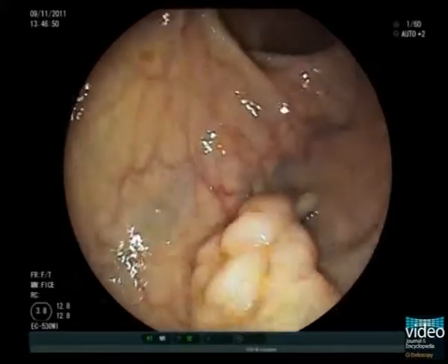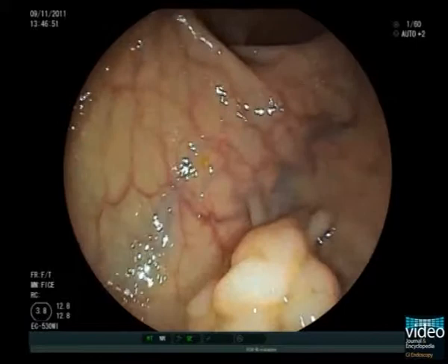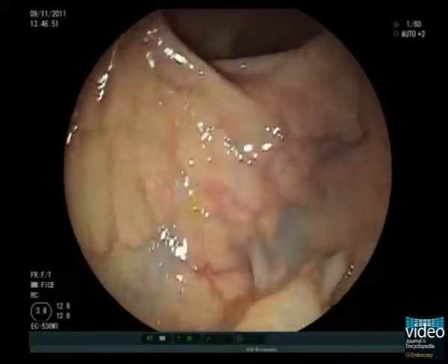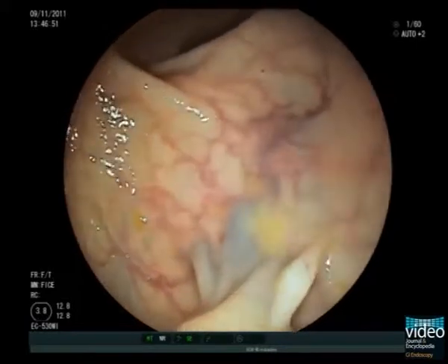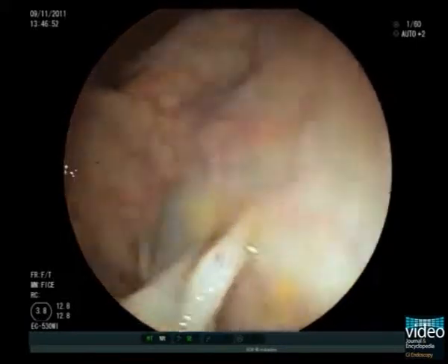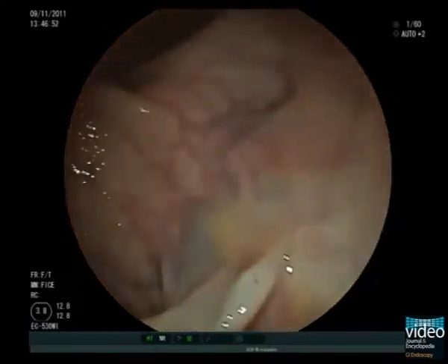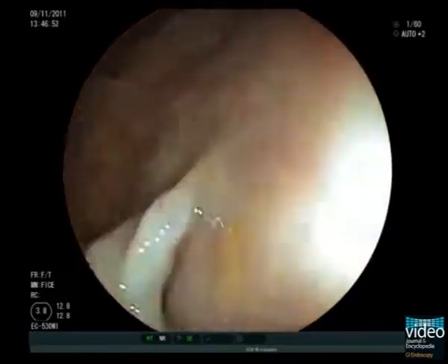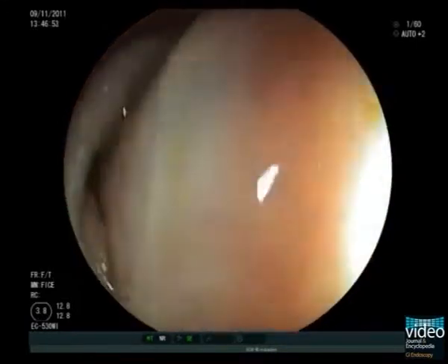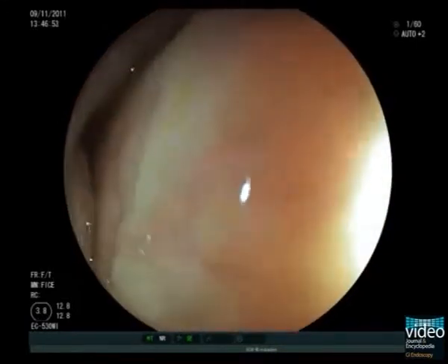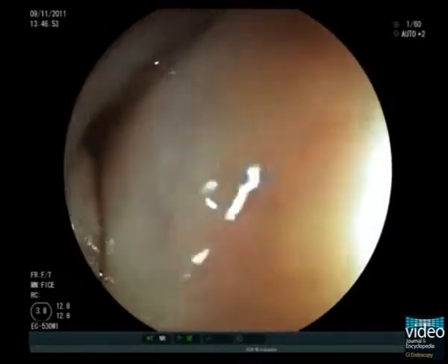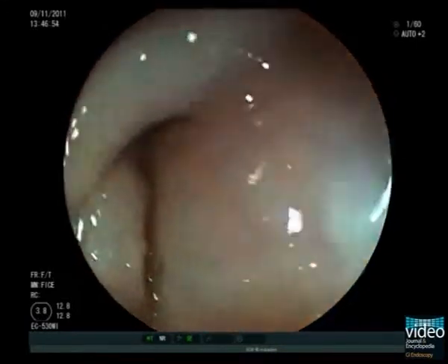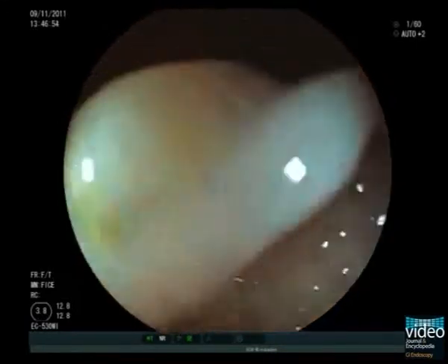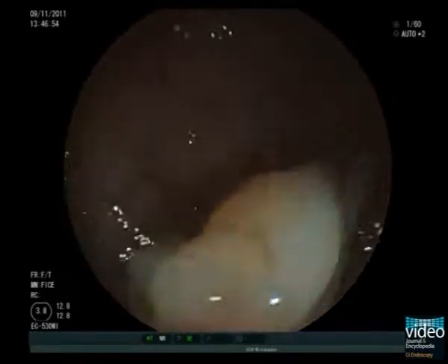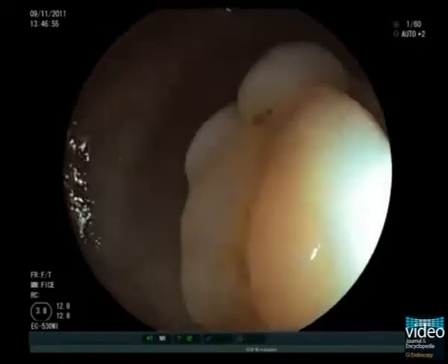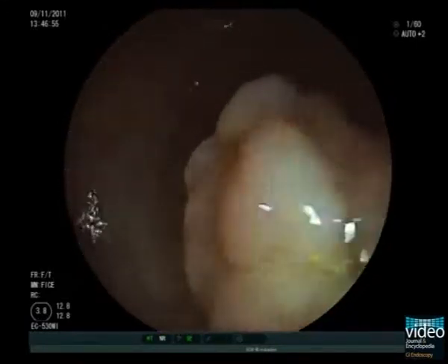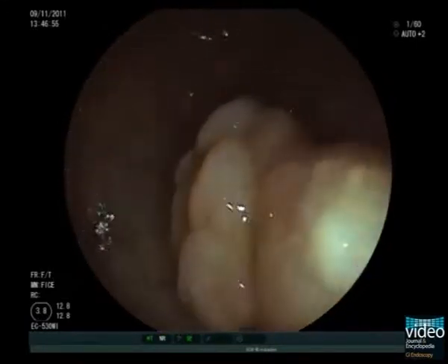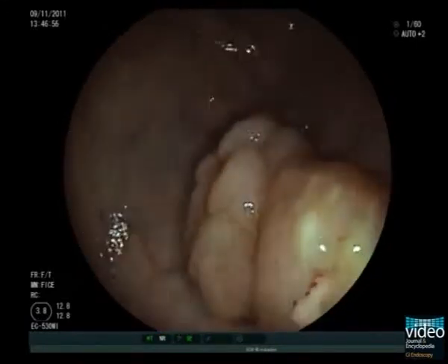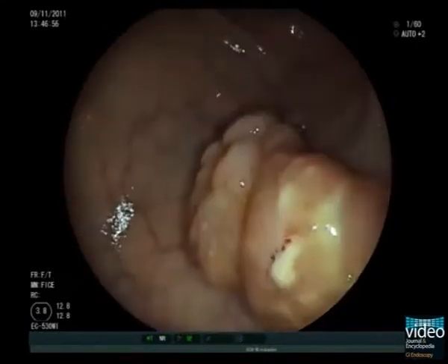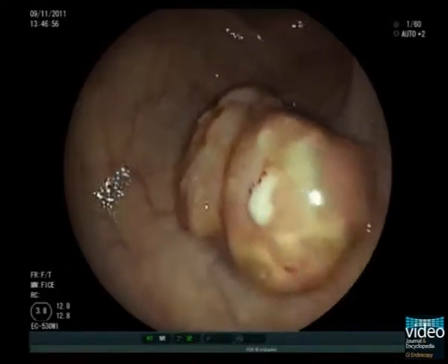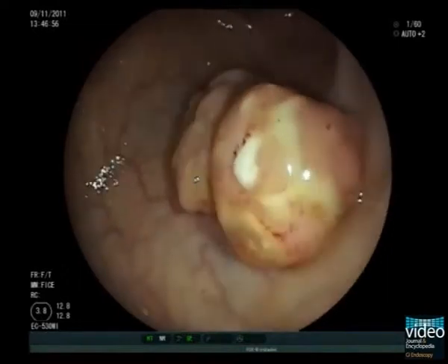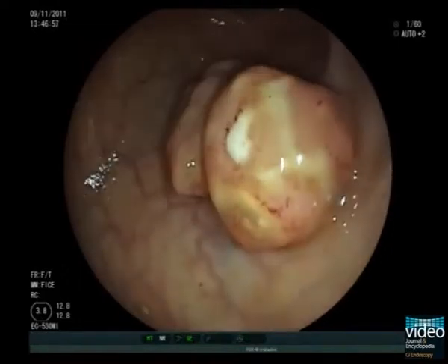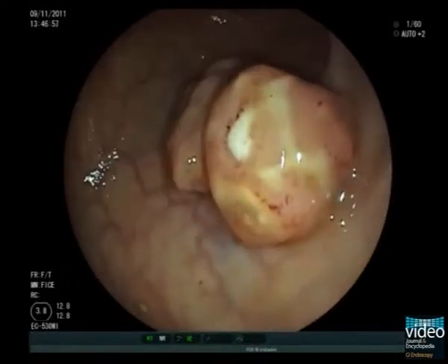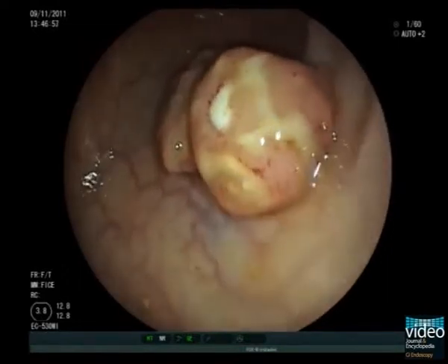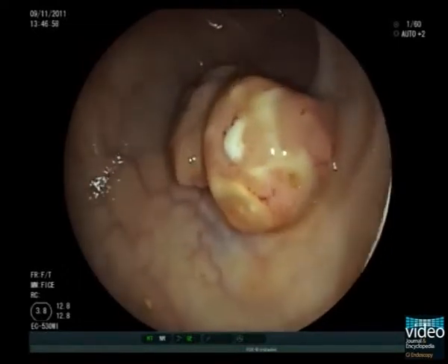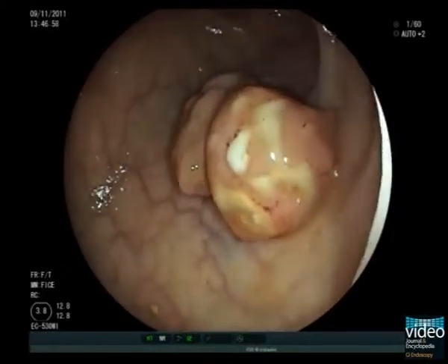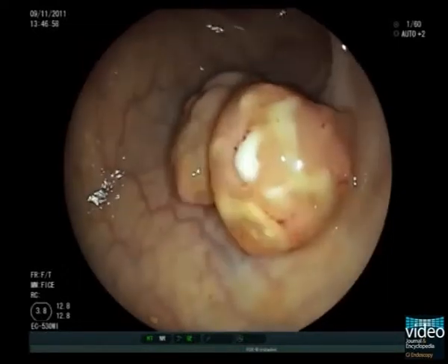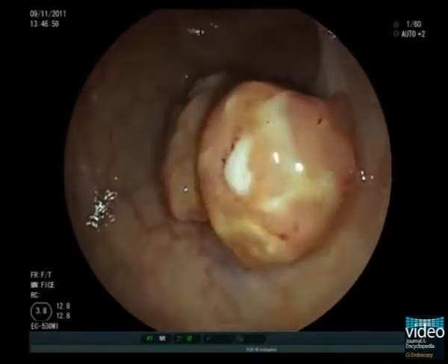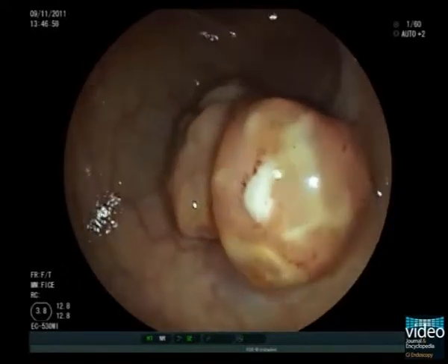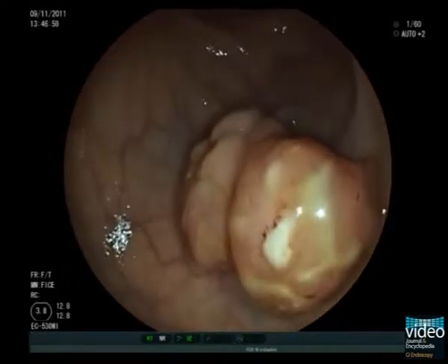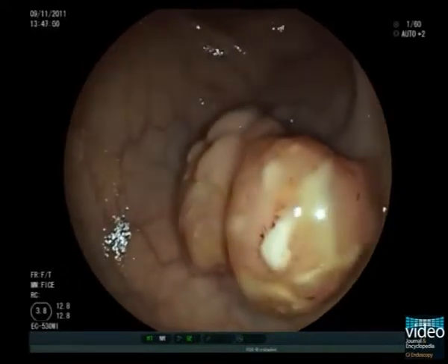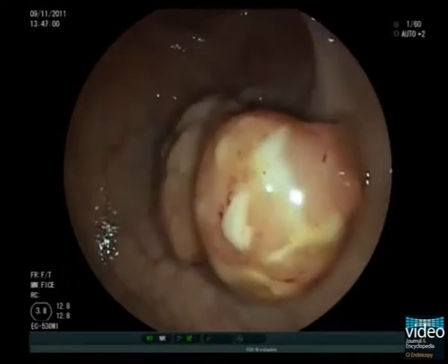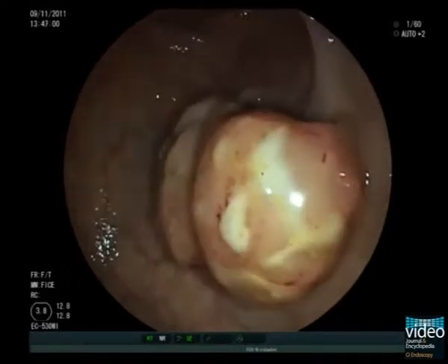Here we perform routine colonoscopy in a 62-year-old female patient with an incidental finding of a singular Peutz-Jeghers polyp located in the upper third of the rectum.